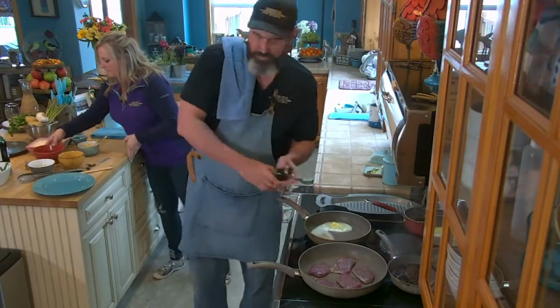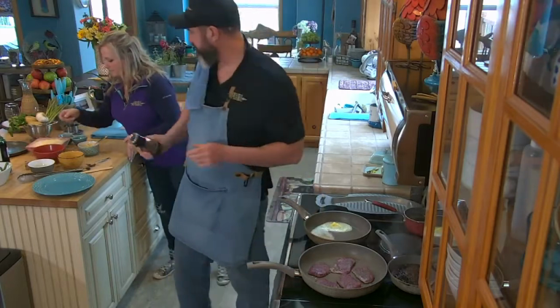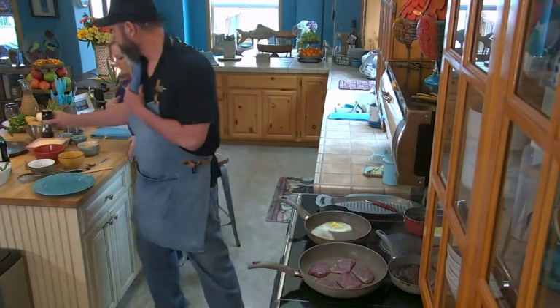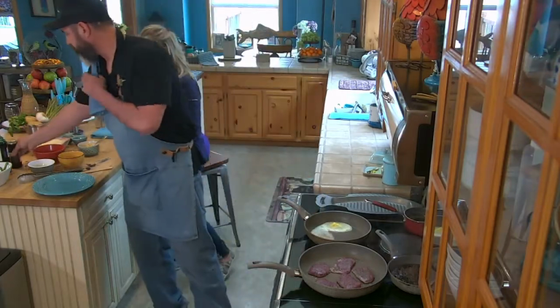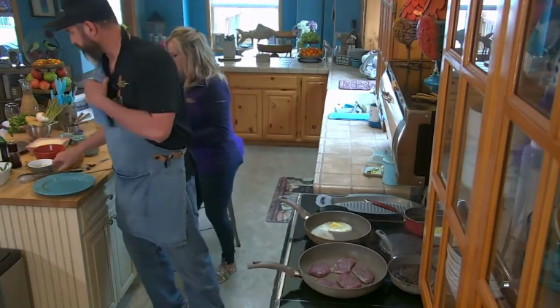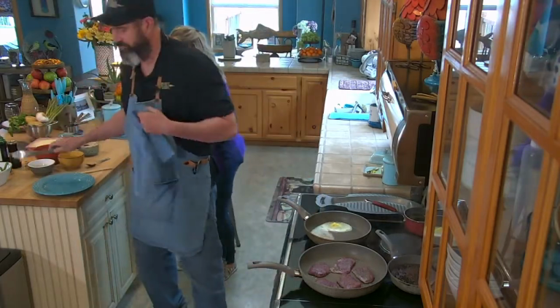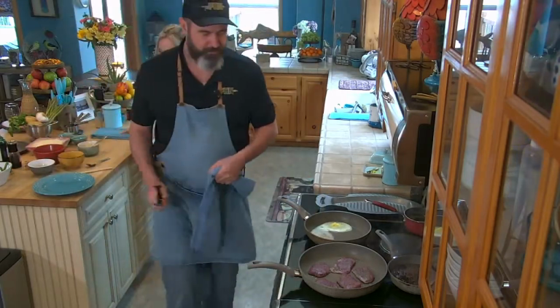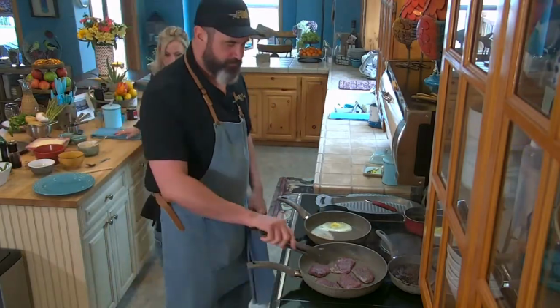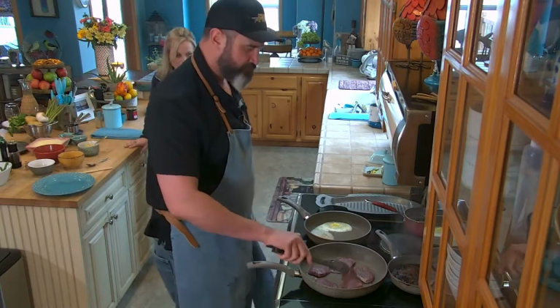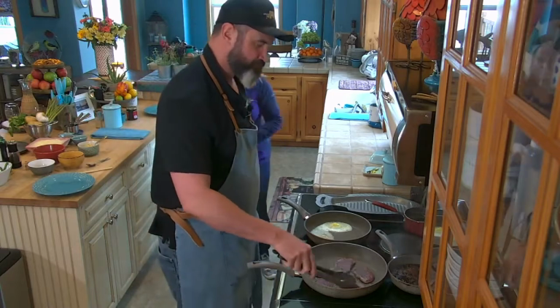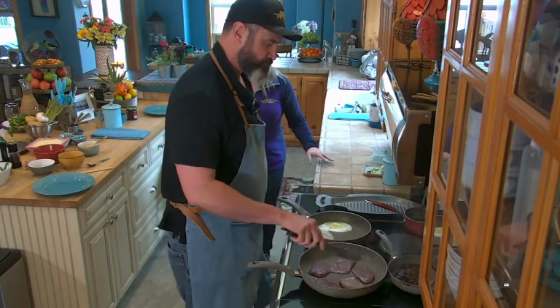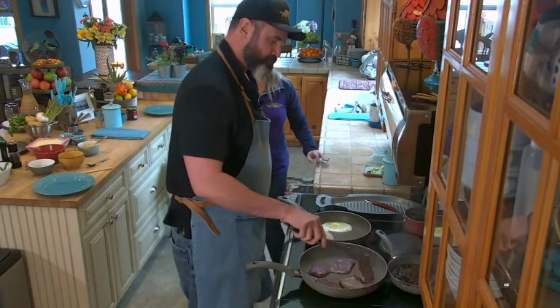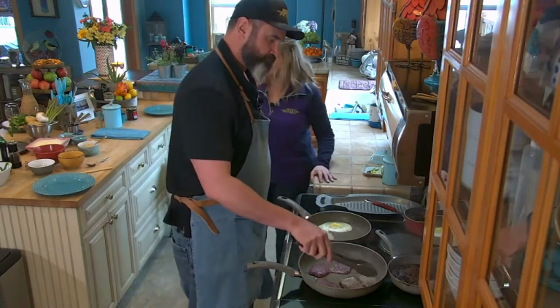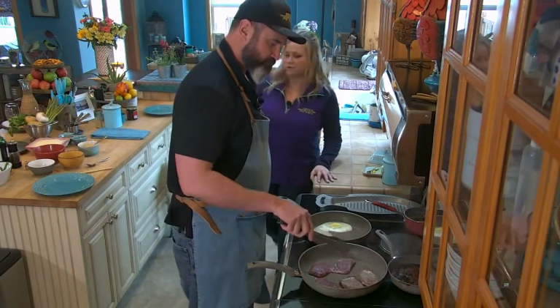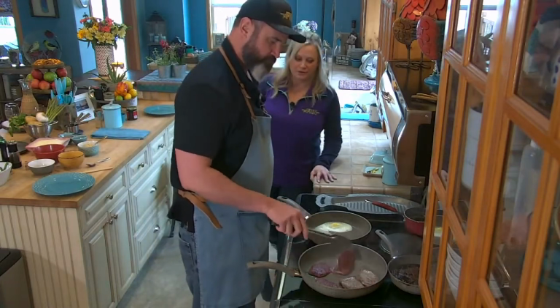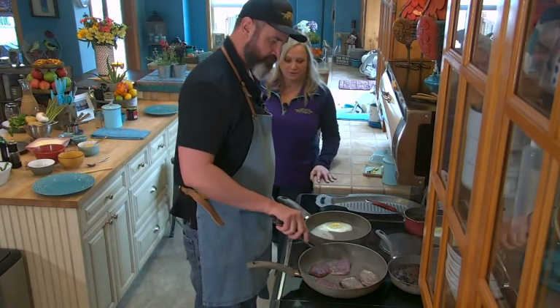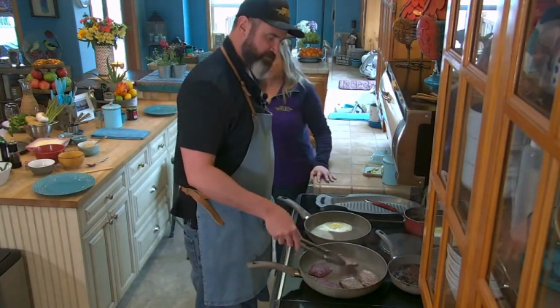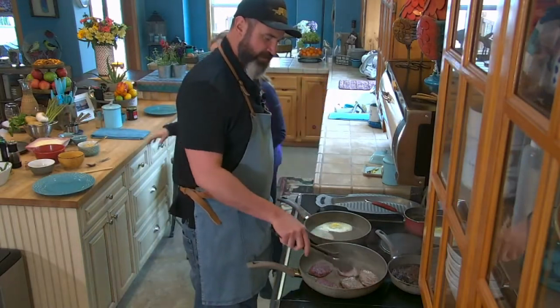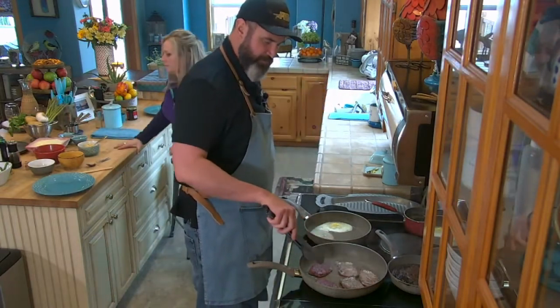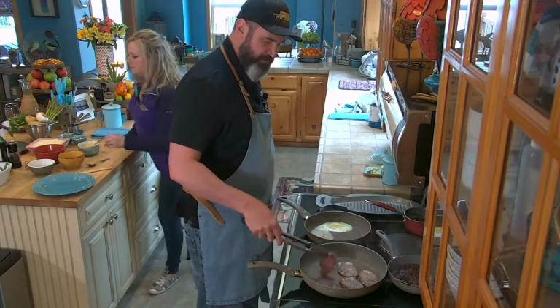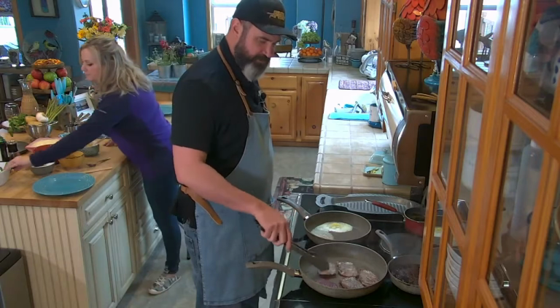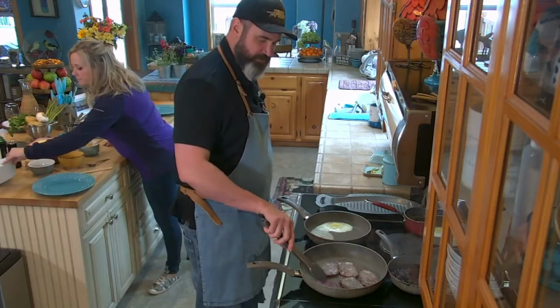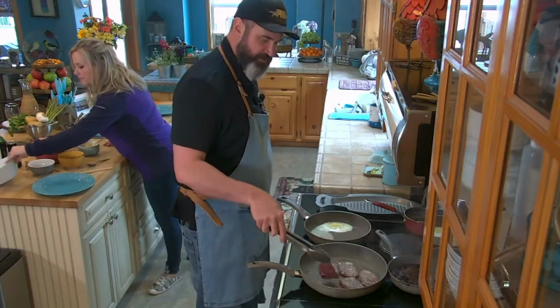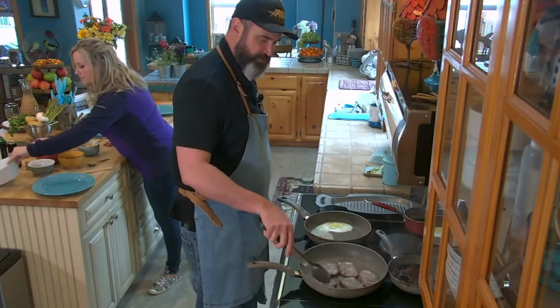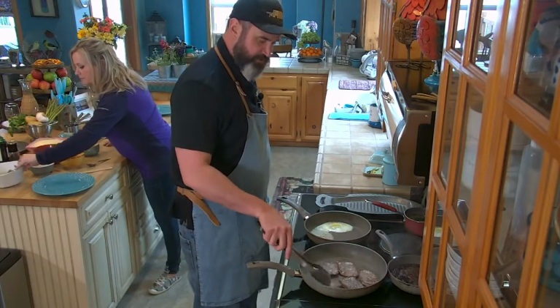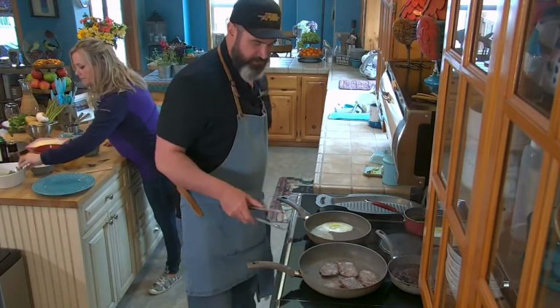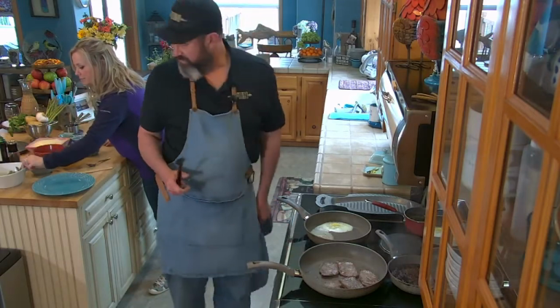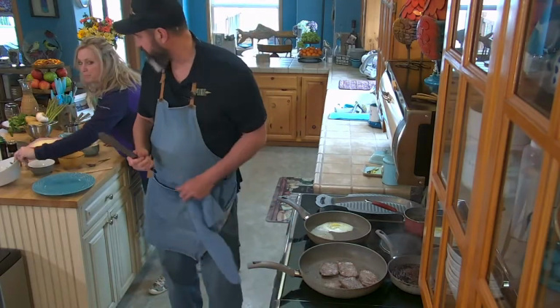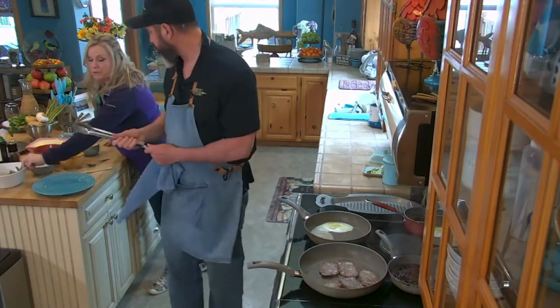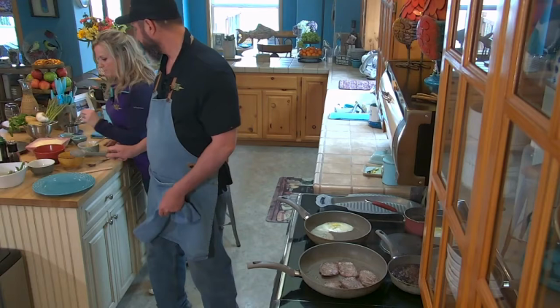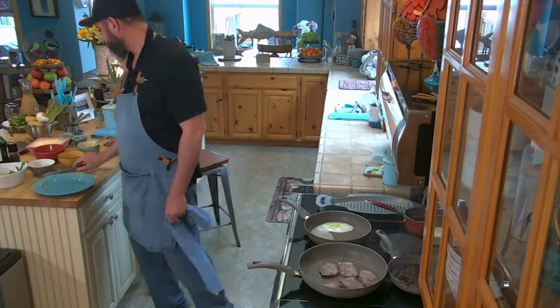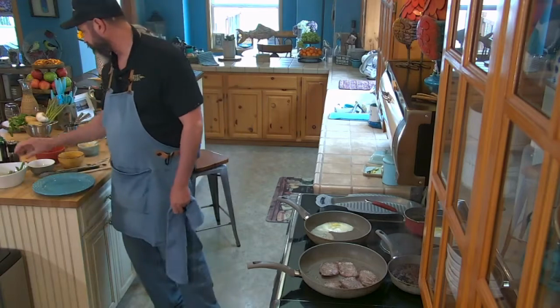Remember our steaks — we're trying to shoot for medium rare. And you already blanched your asparagus. Yes, I already pre-blanched my asparagus so that we ensure we kind of lock in the color. Bright color — it's usually cooked.